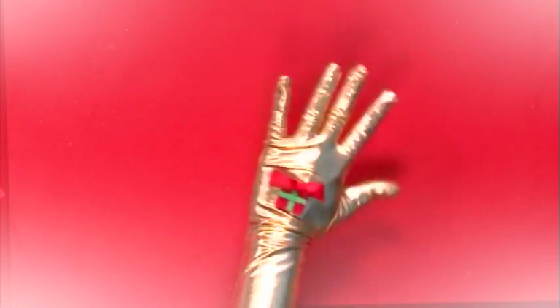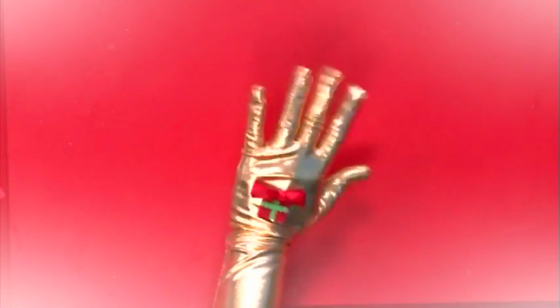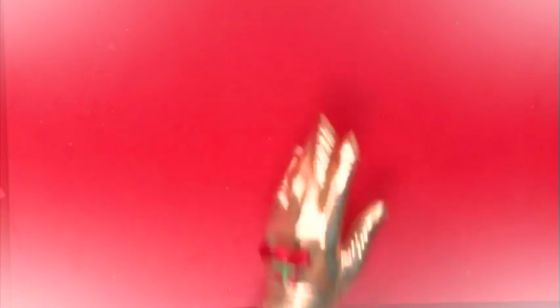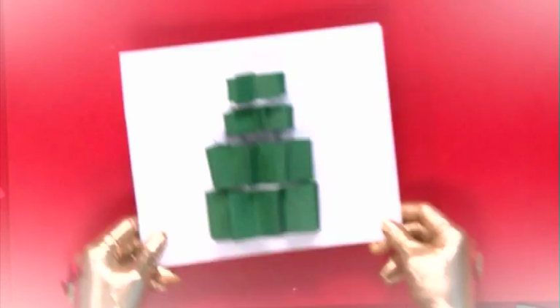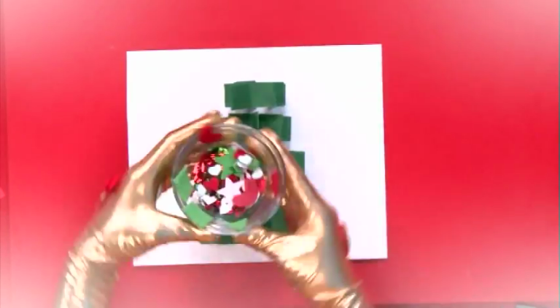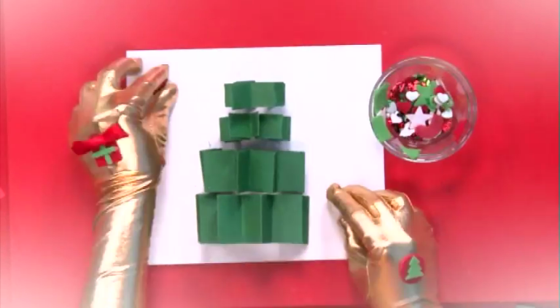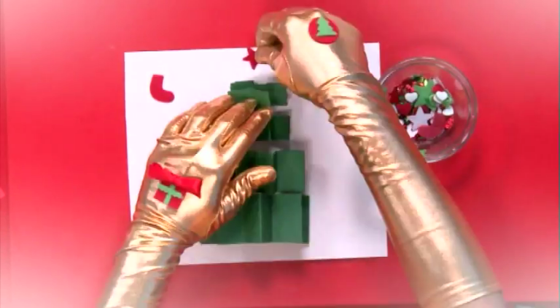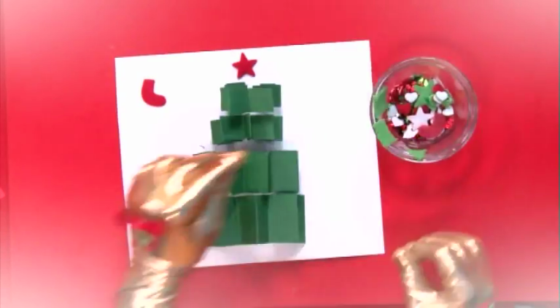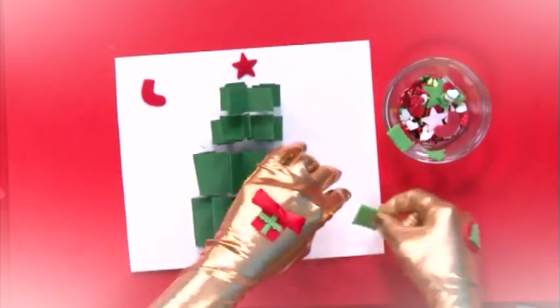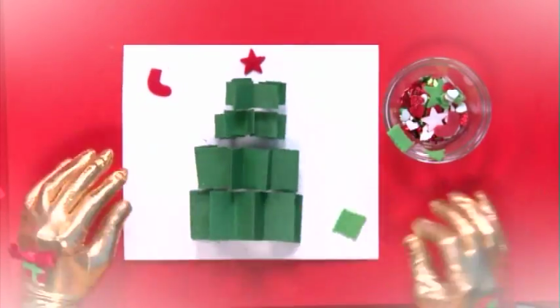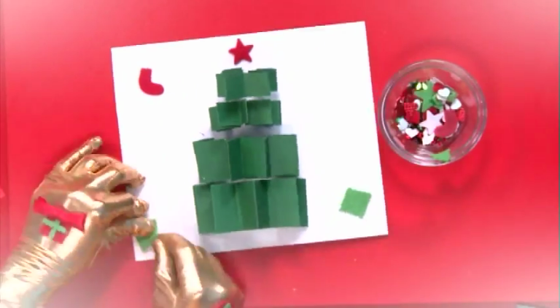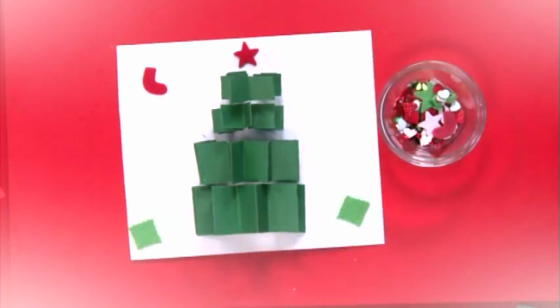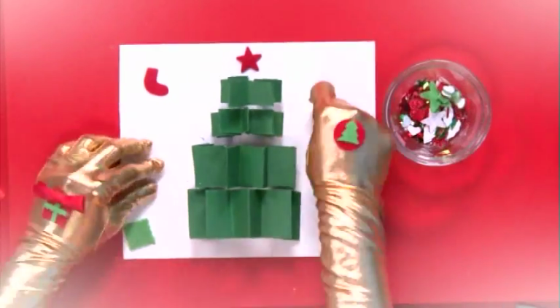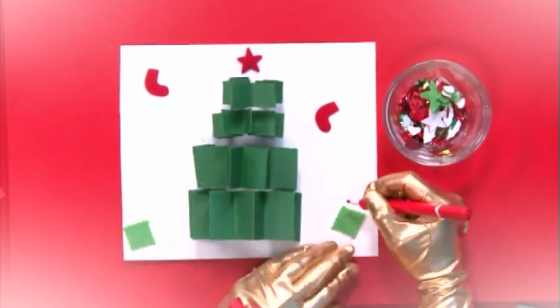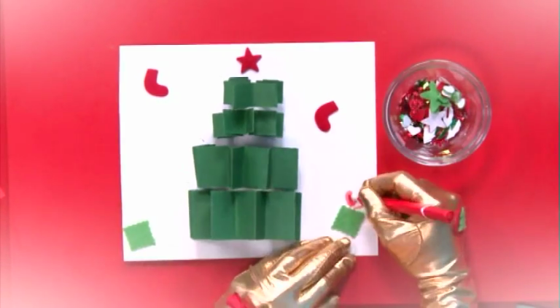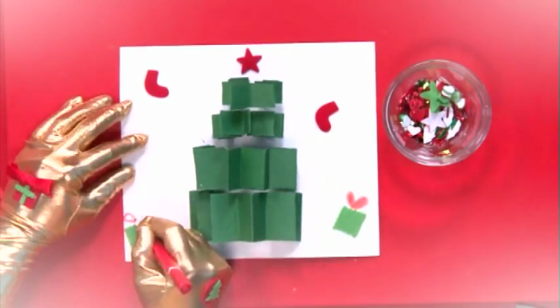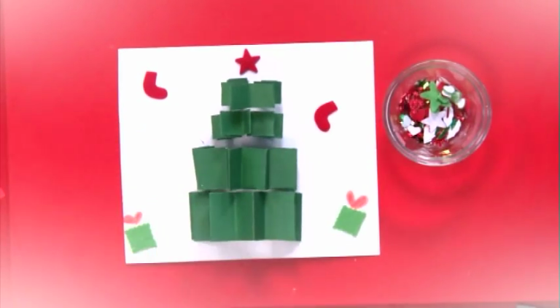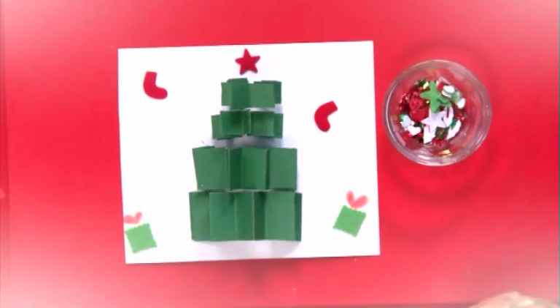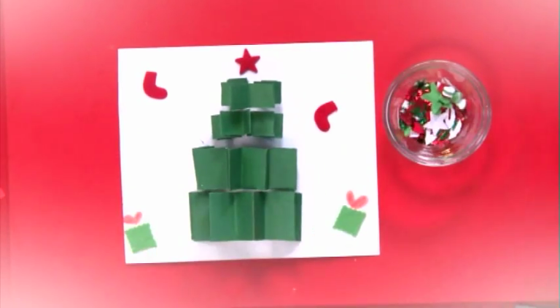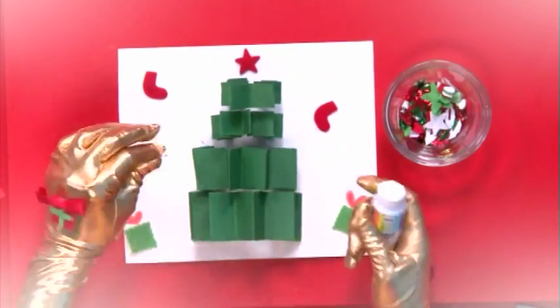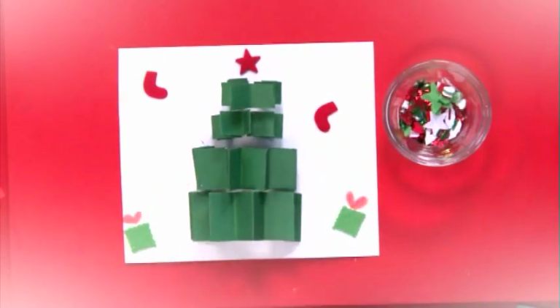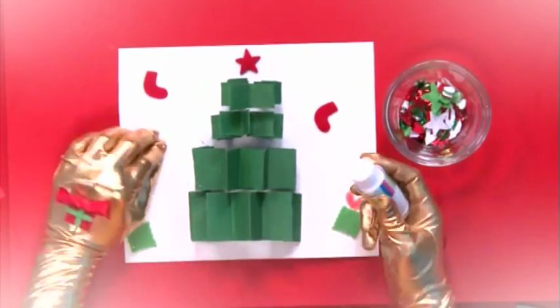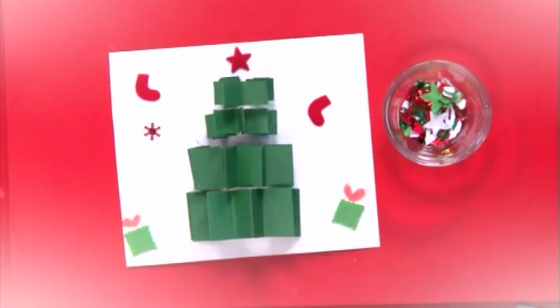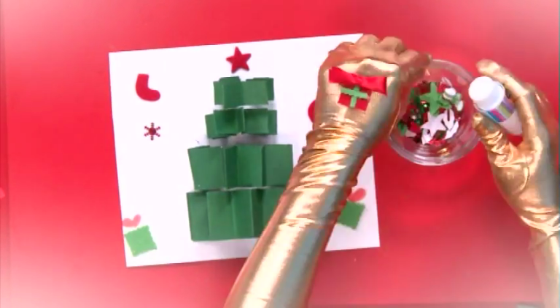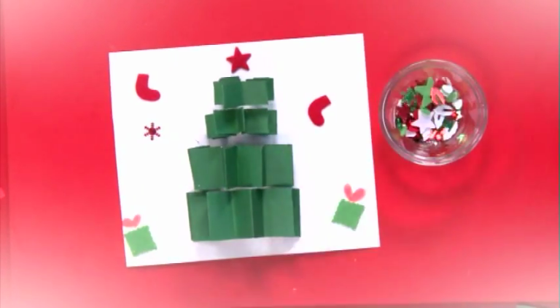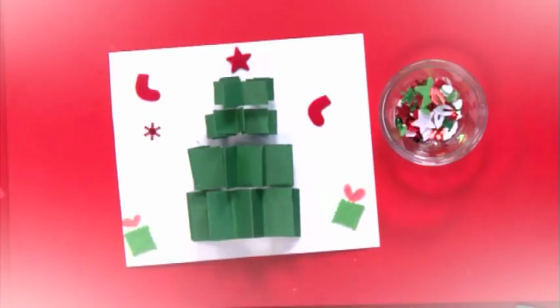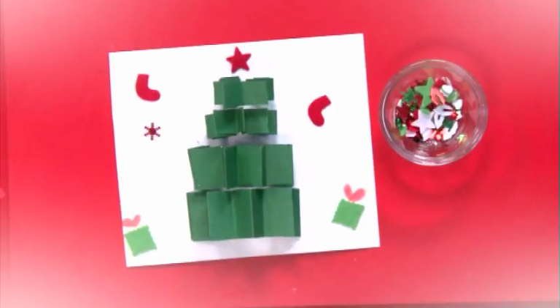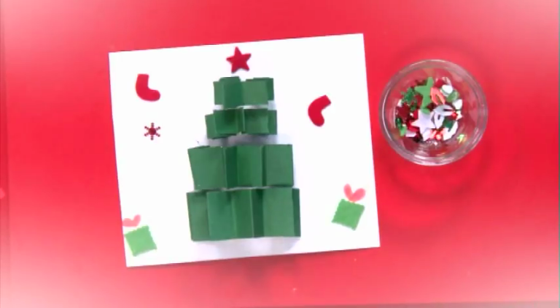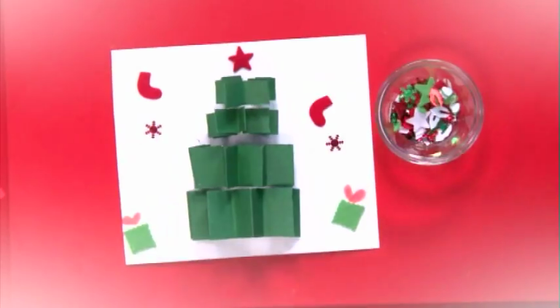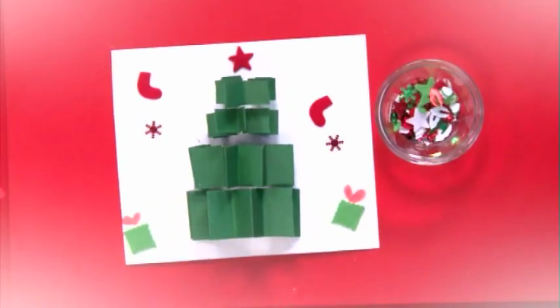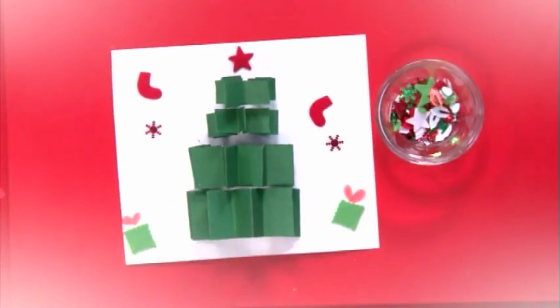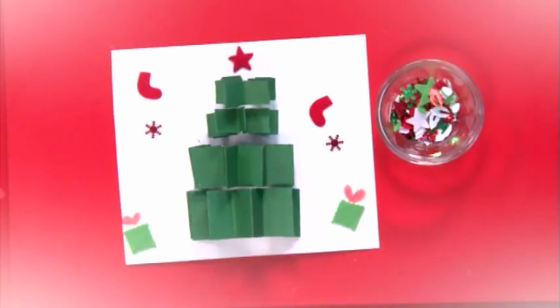Step 5. Once the glue is dry, use whatever you have in your craft kit to decorate the rest of the card and Christmas tree. Get creative and design it however you like.